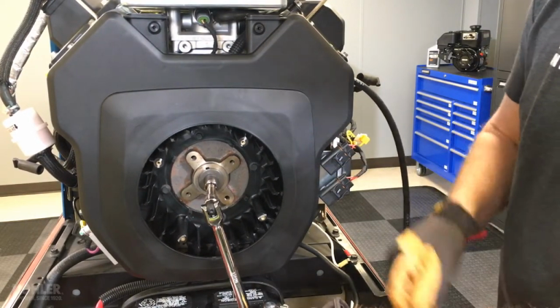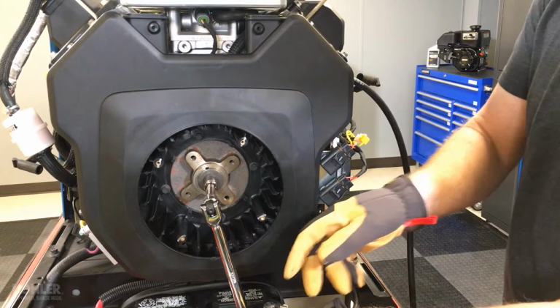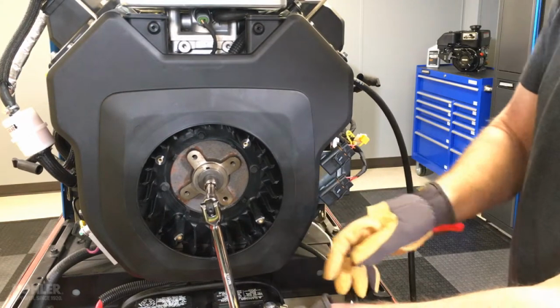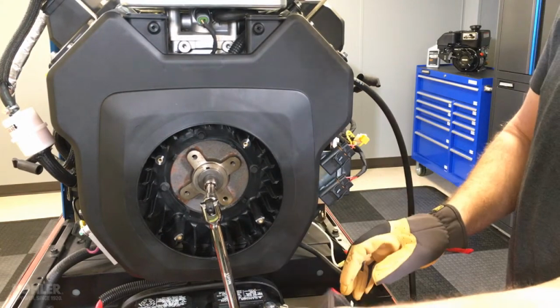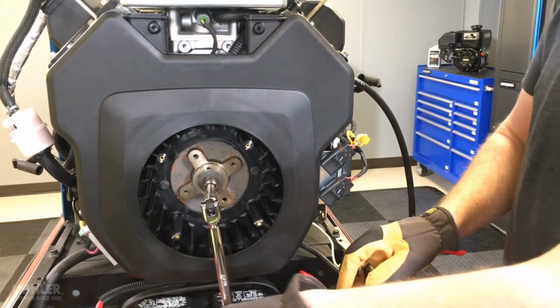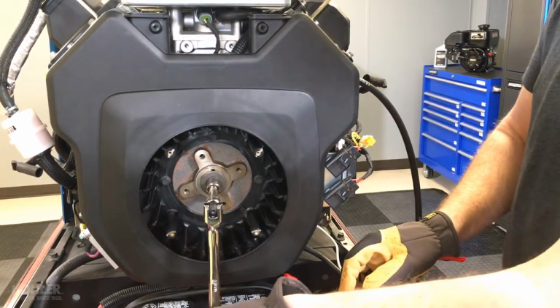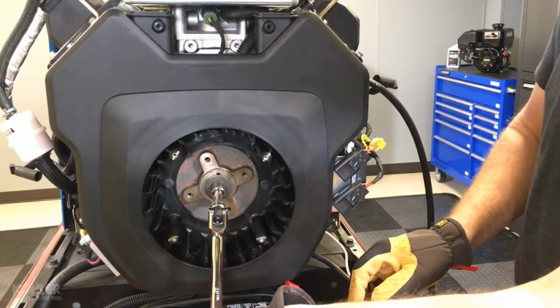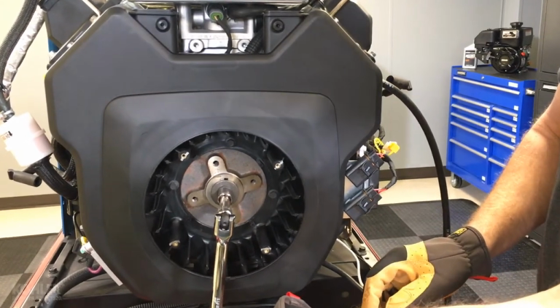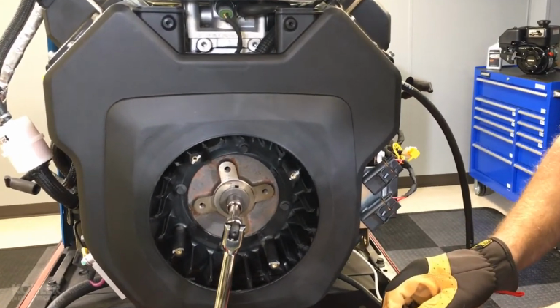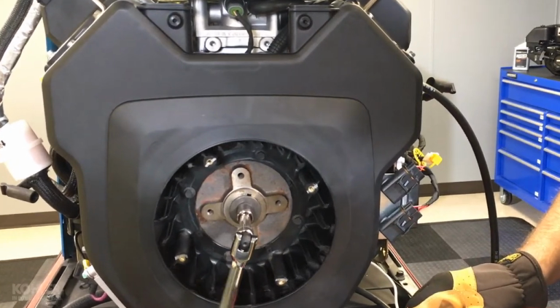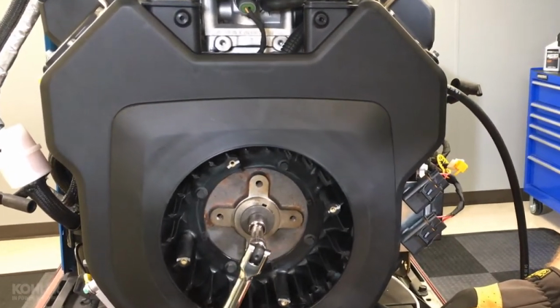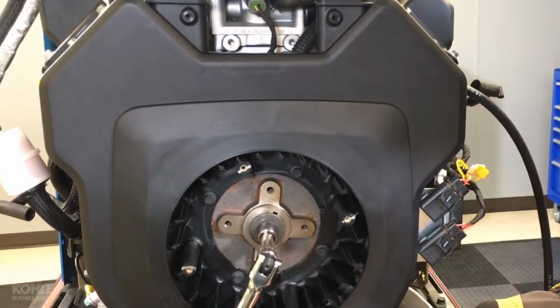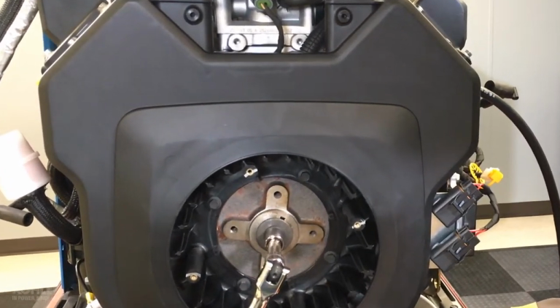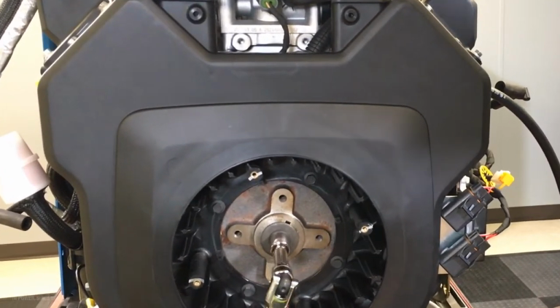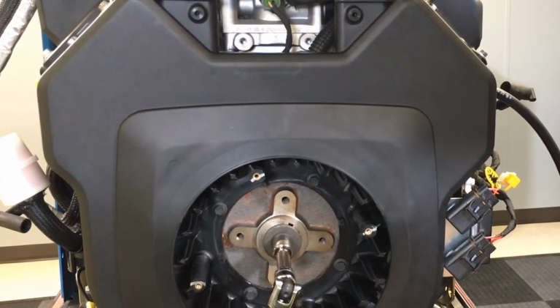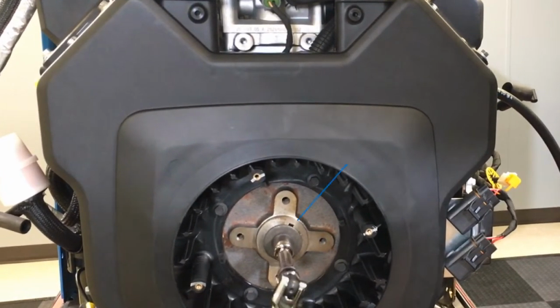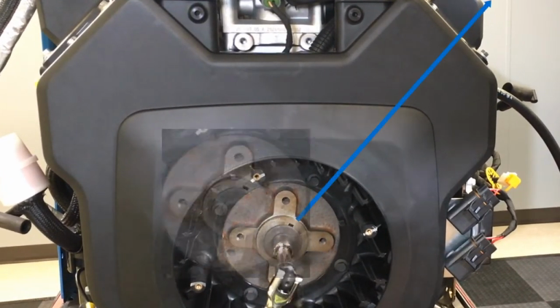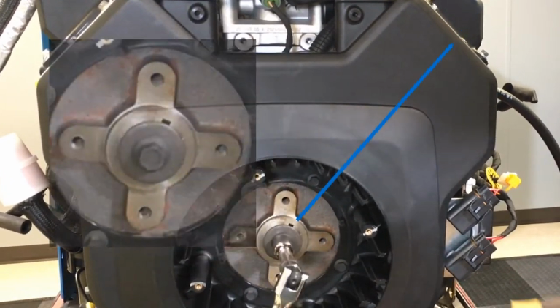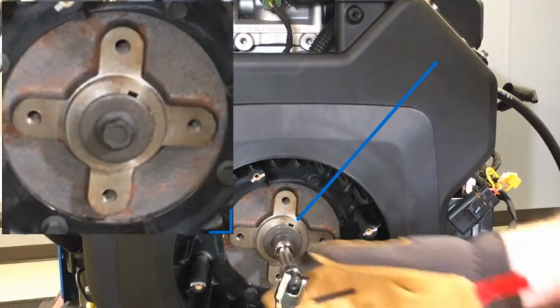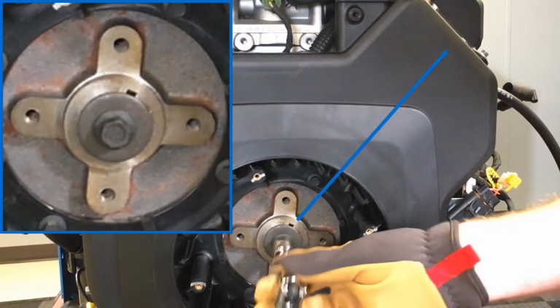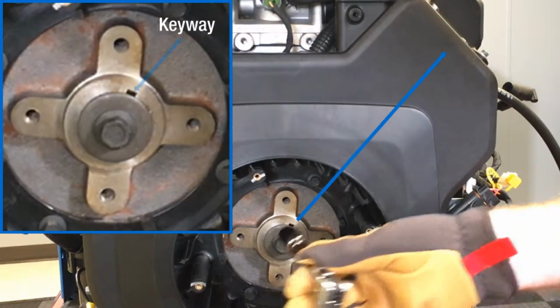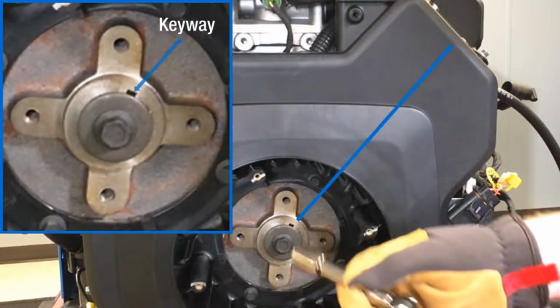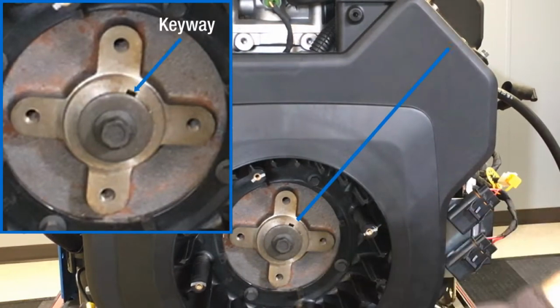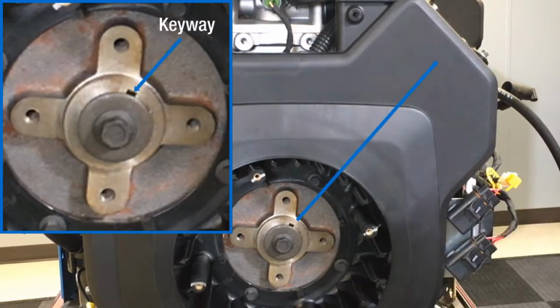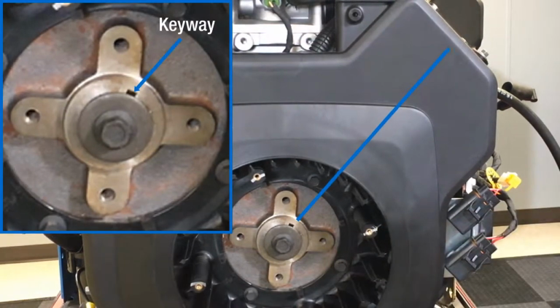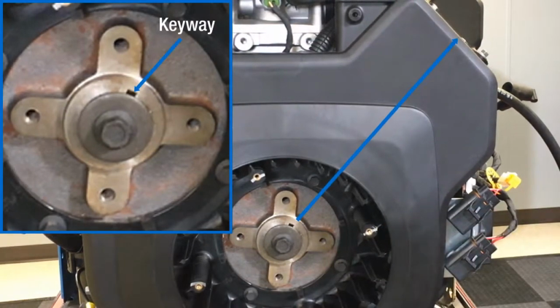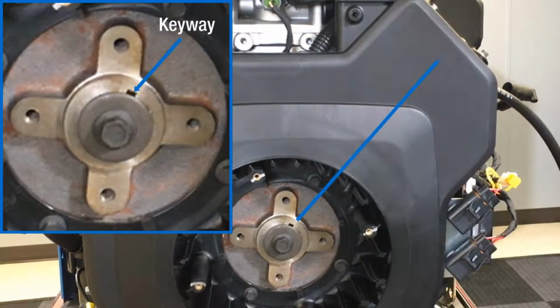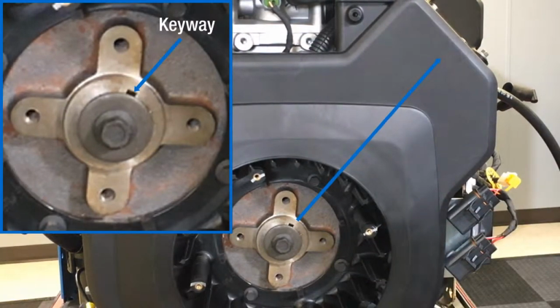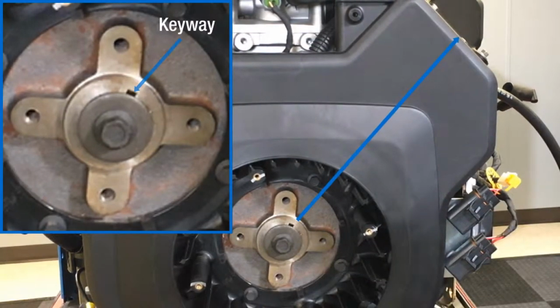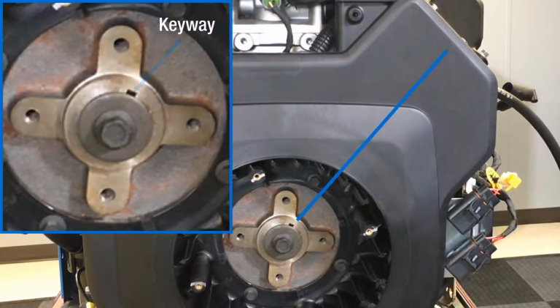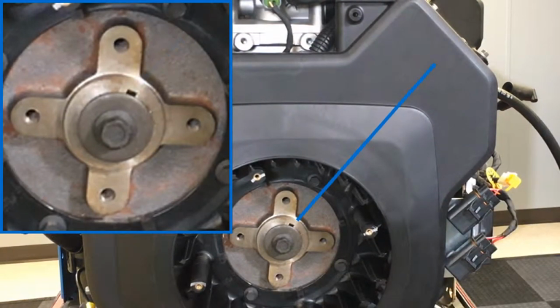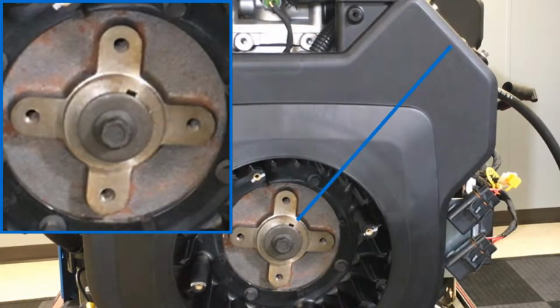Another trick is to use the flywheel key by lining it up with the cylinder being tested. When the keyway is parallel to the cylinder bore, I know I'm near TDC.